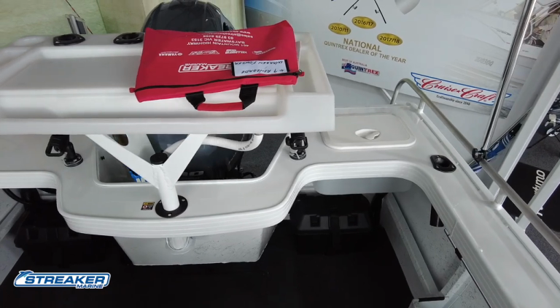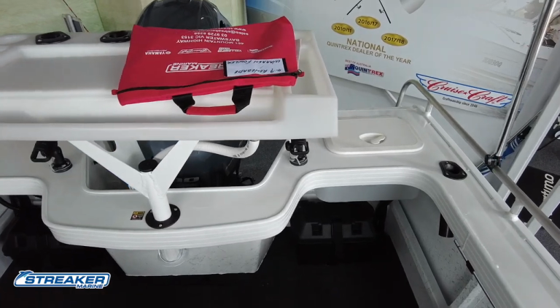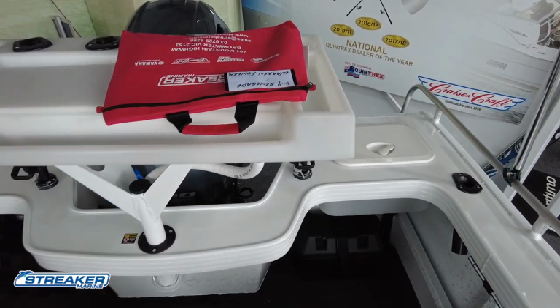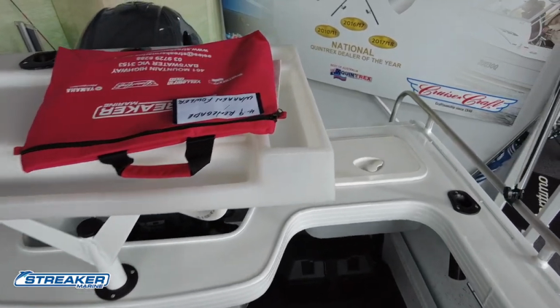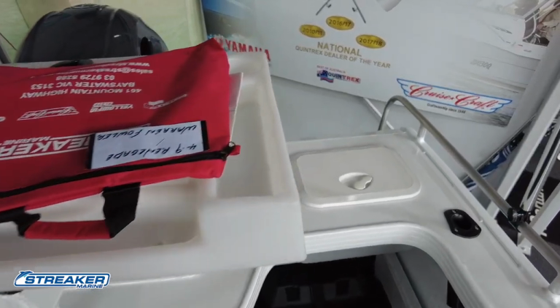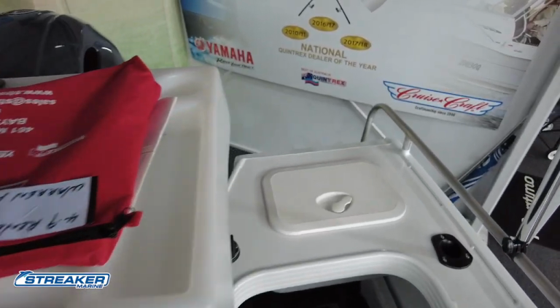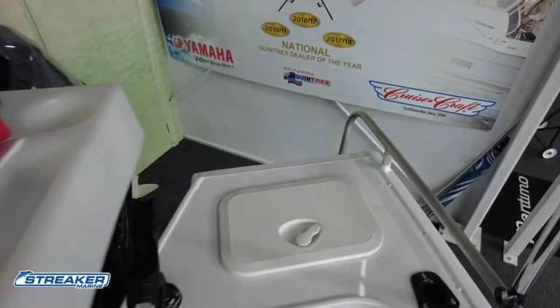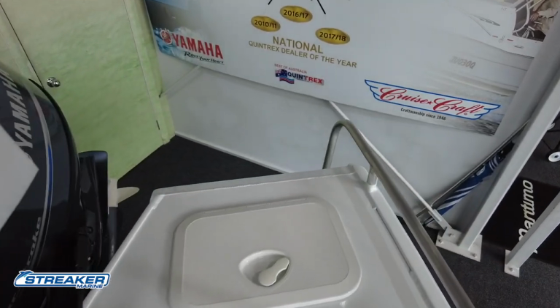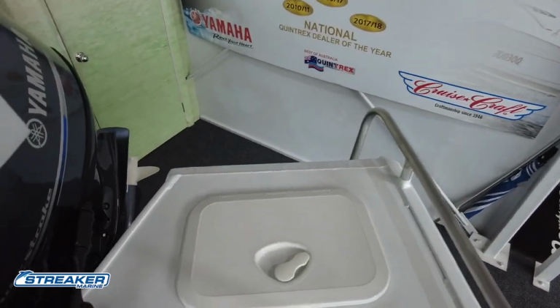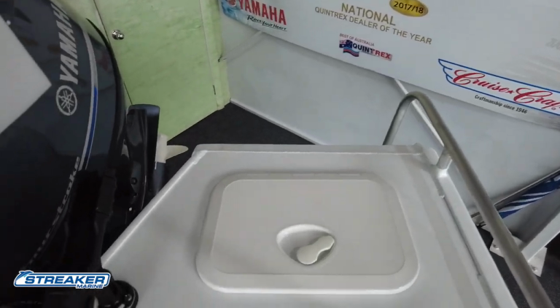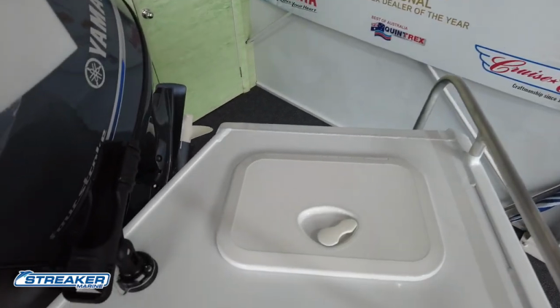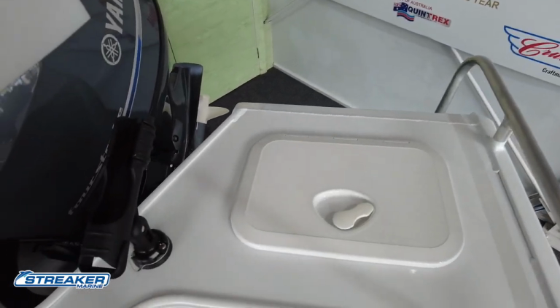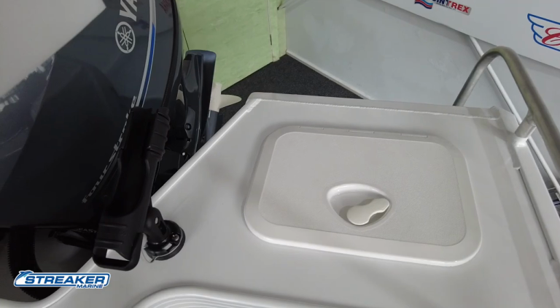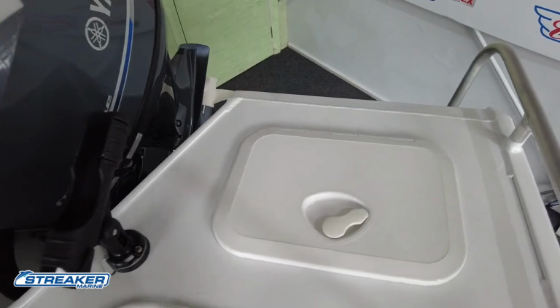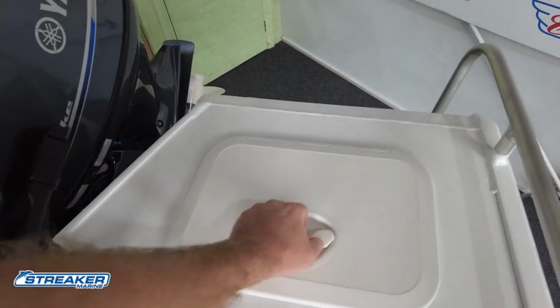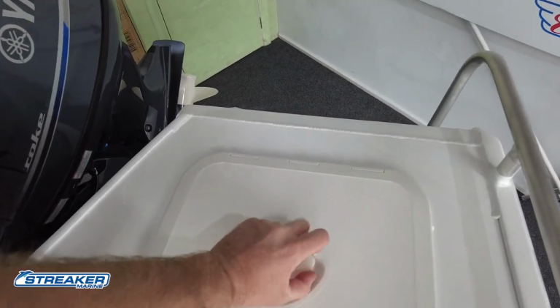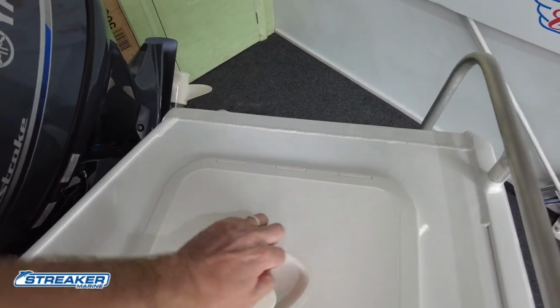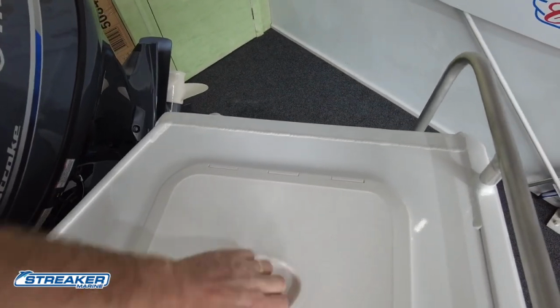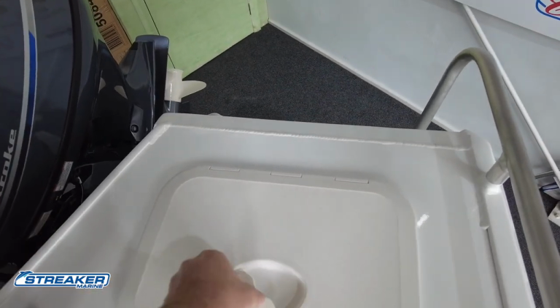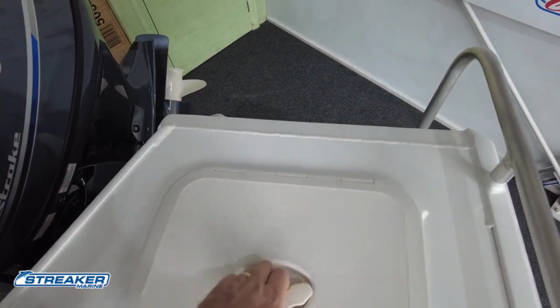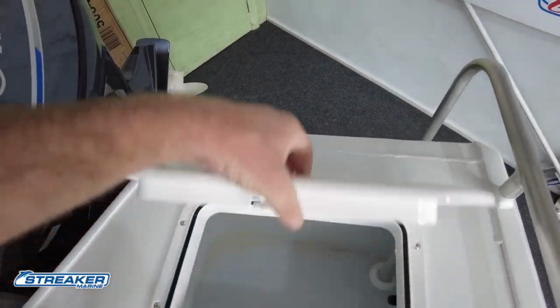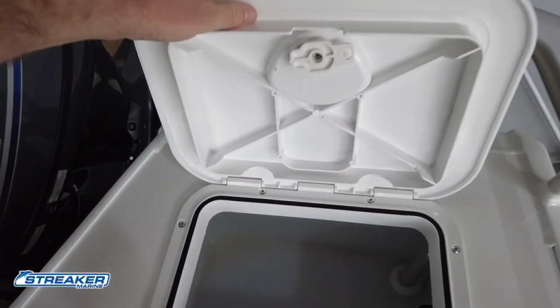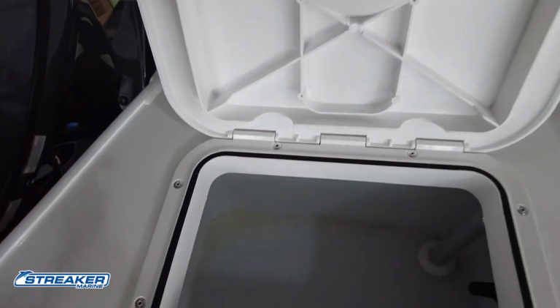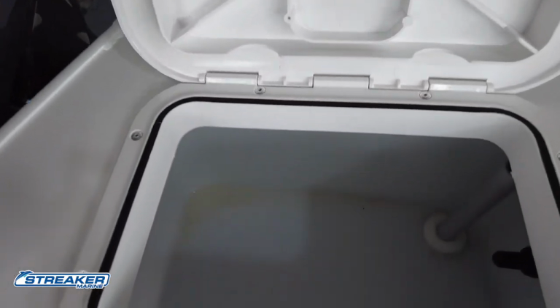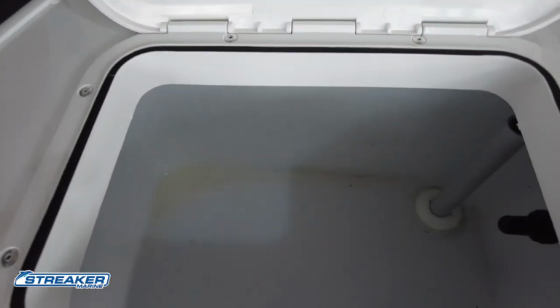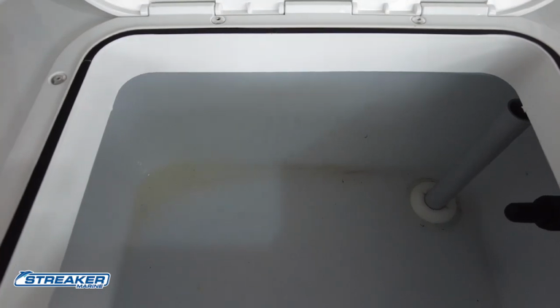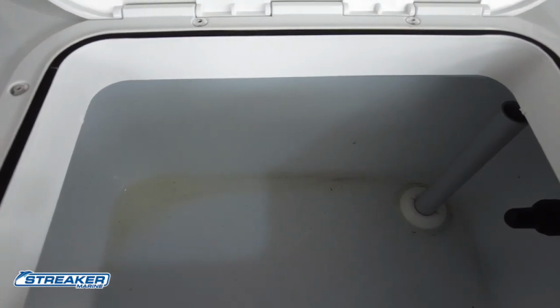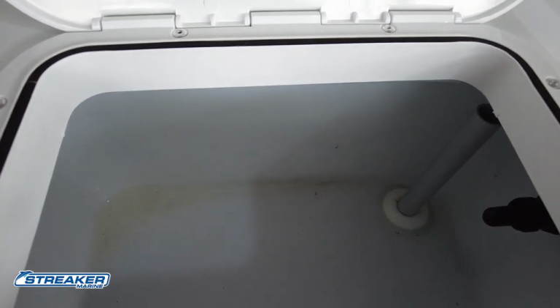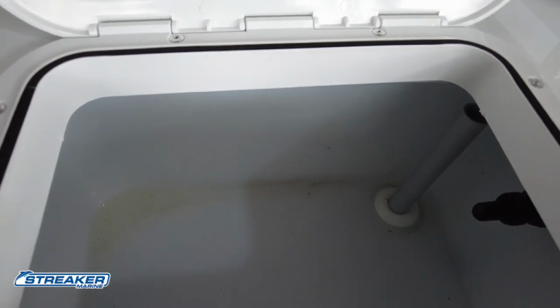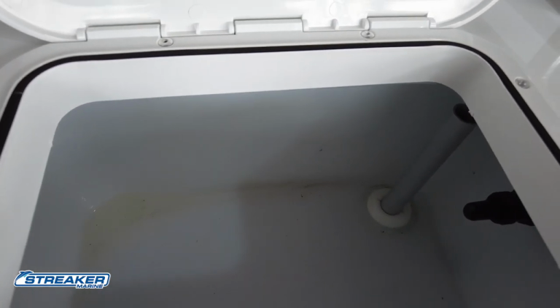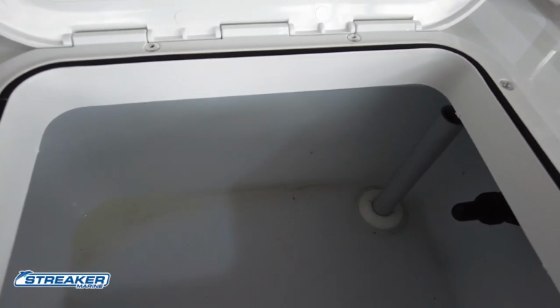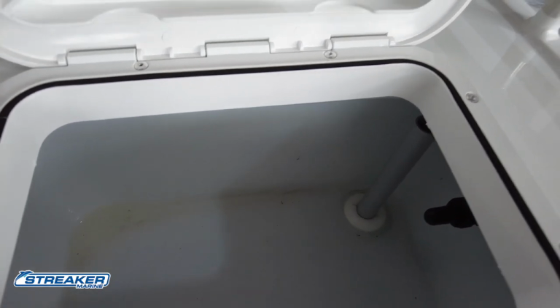At the back here we've got a live bait tank next to the port side Rail Blazer rod holder. The live bait tank has a little lid with the pipe there for the height of the flow.